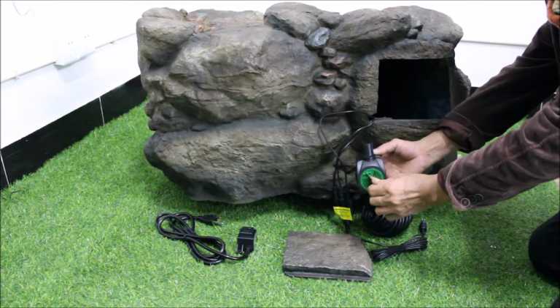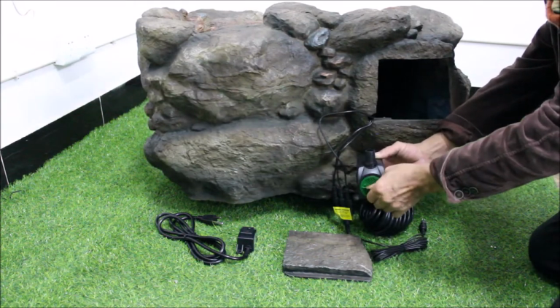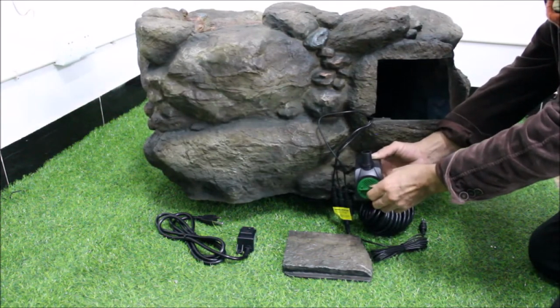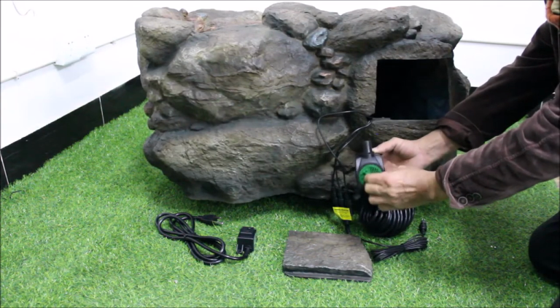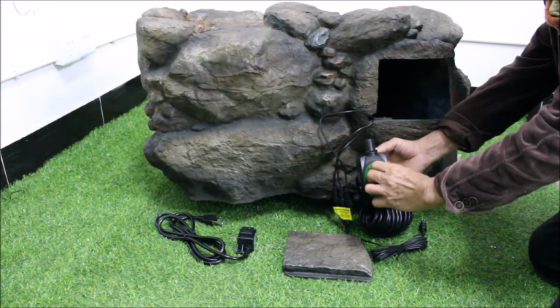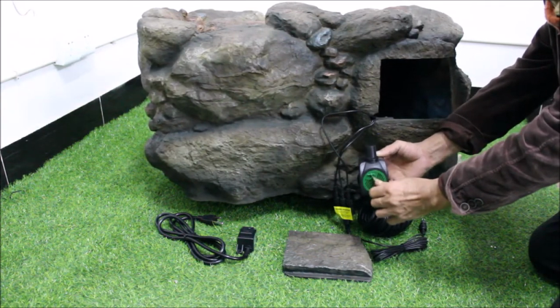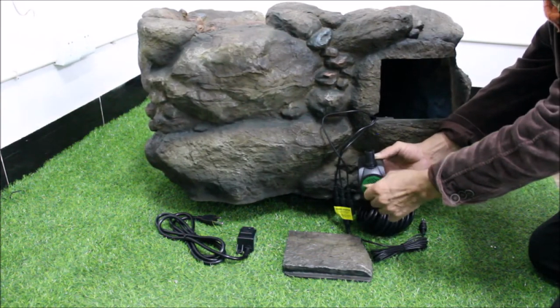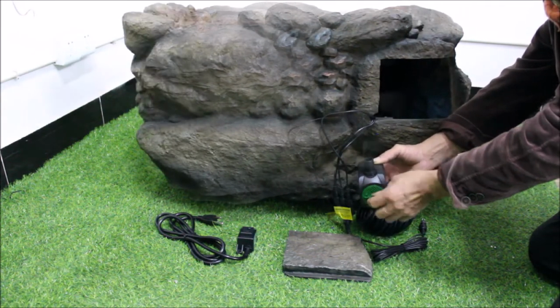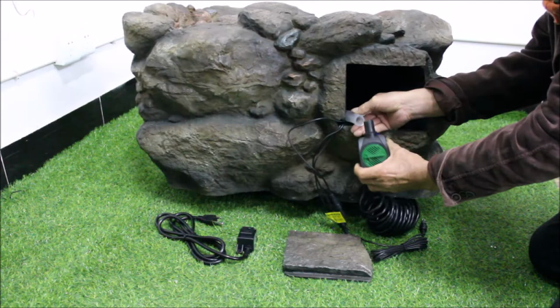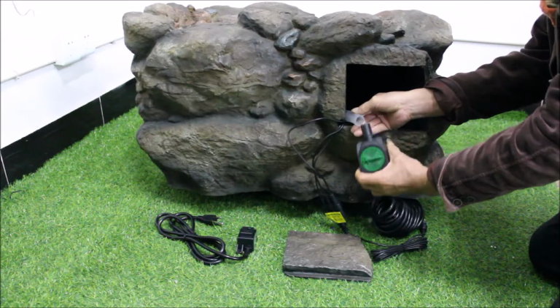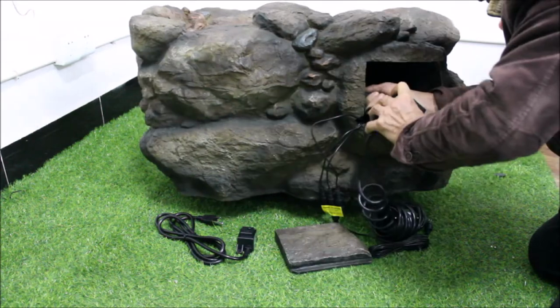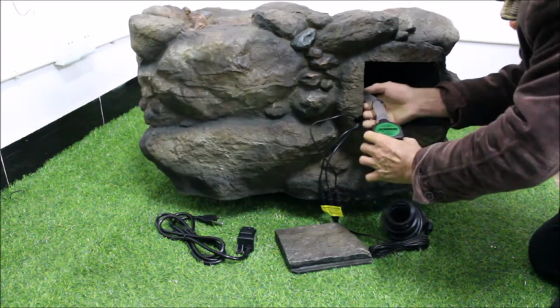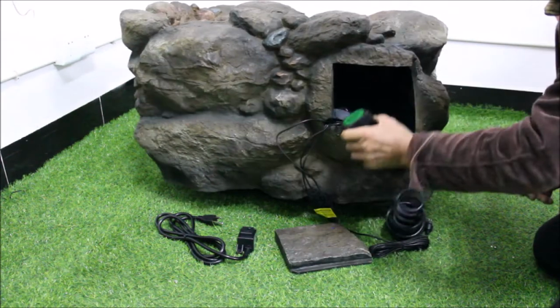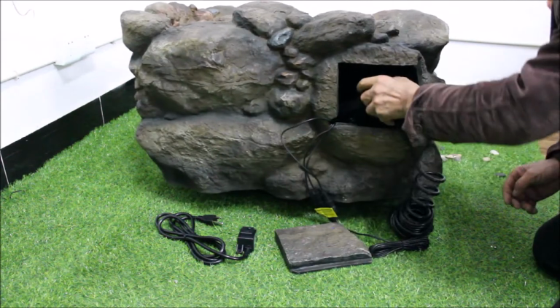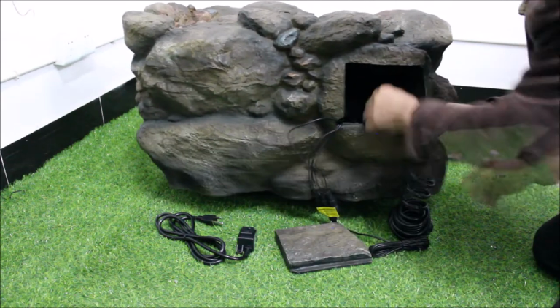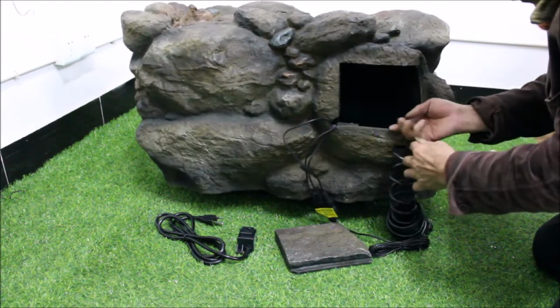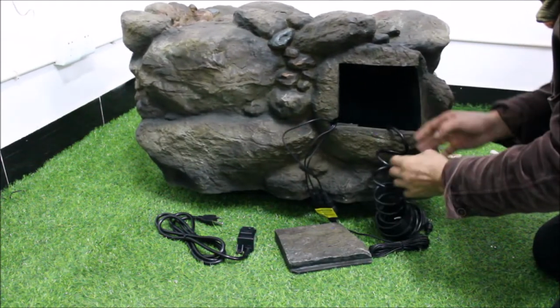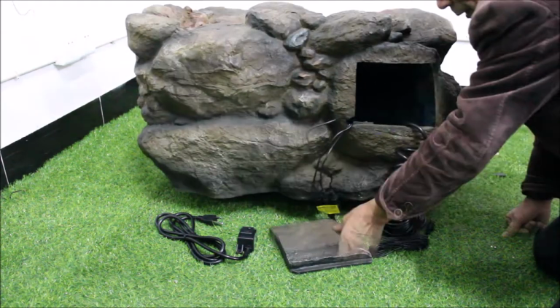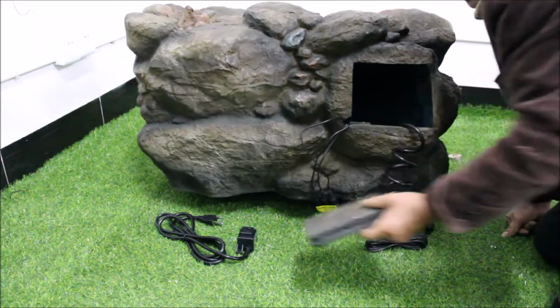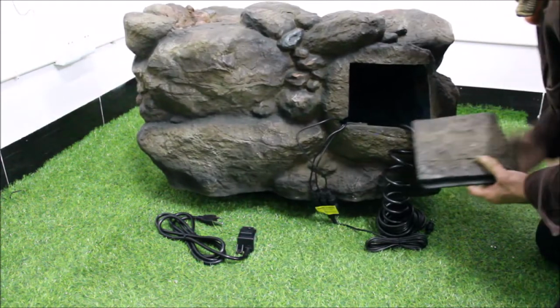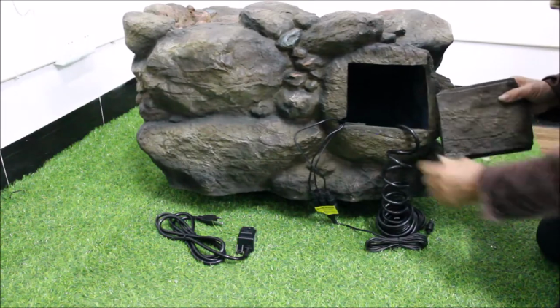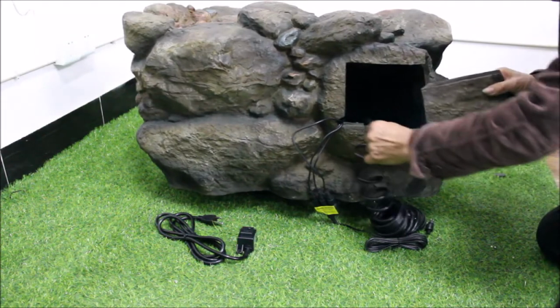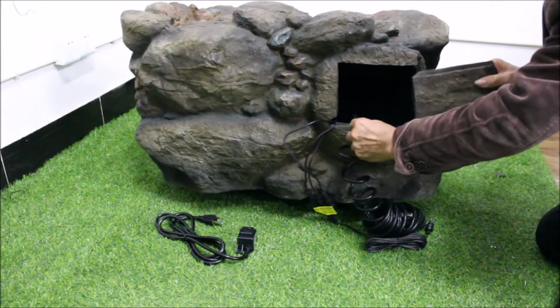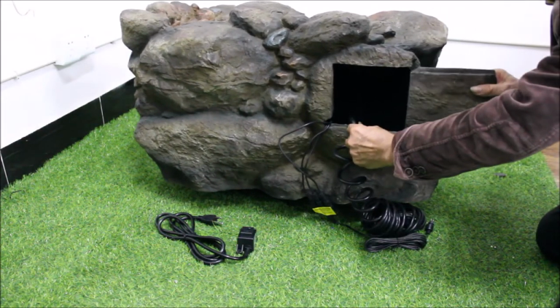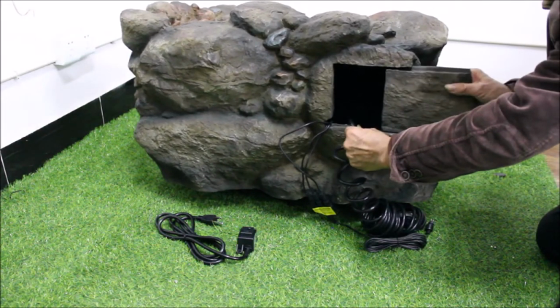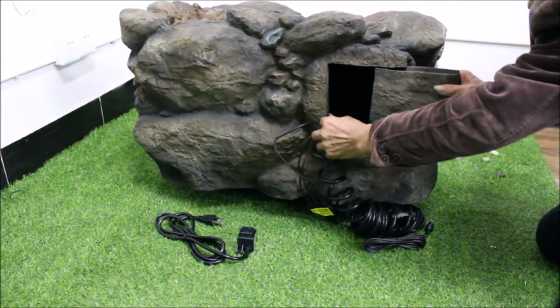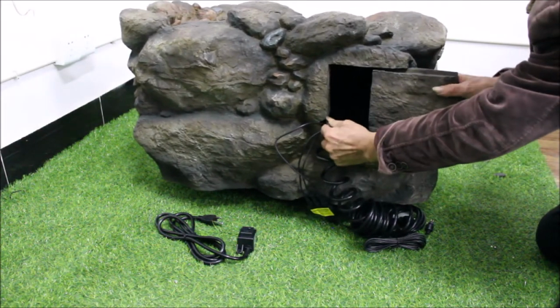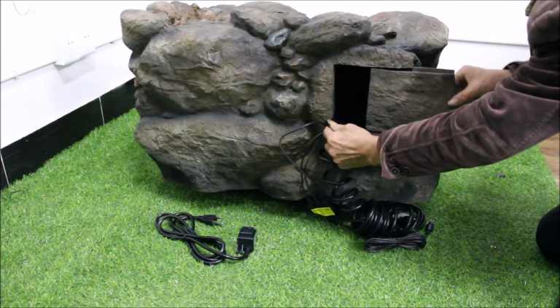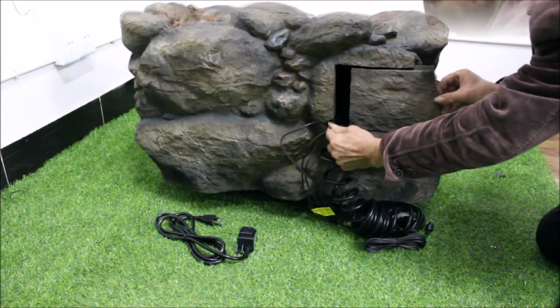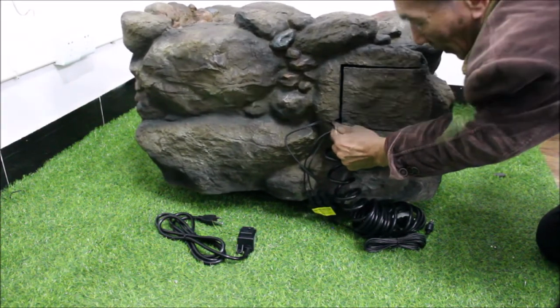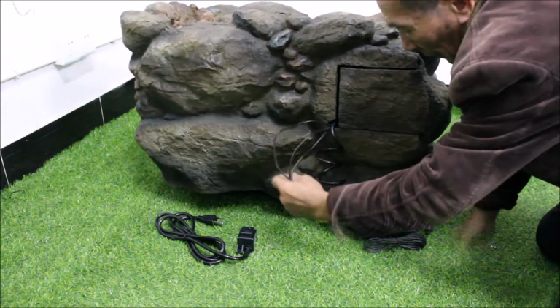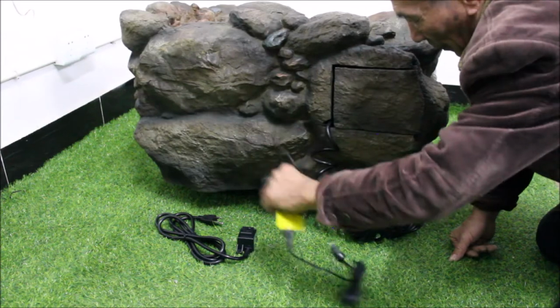The powerful yet energy-efficient pump has a flow control dial on the front. Connect the pump securely to the silicone tubing found inside the unit, then place the pump back inside at the bottom and add the access door.